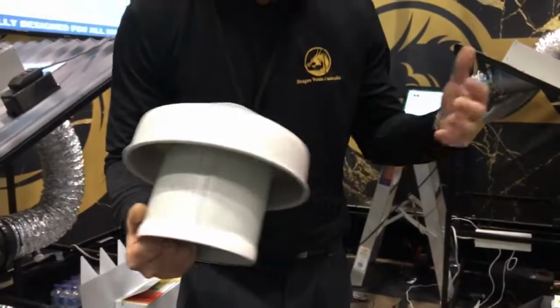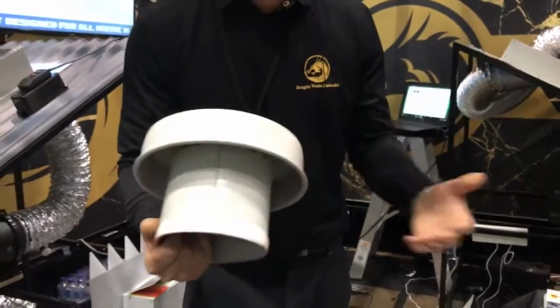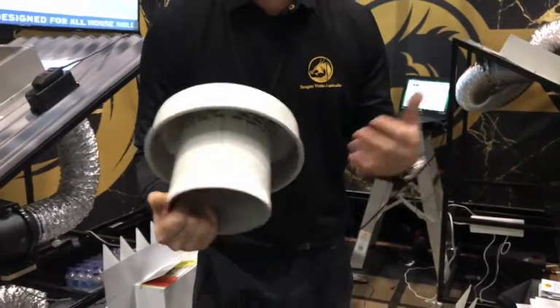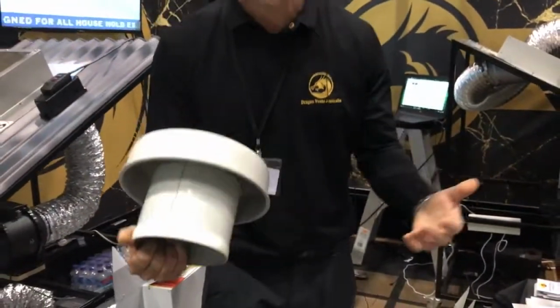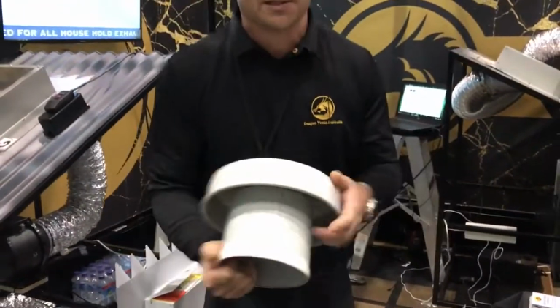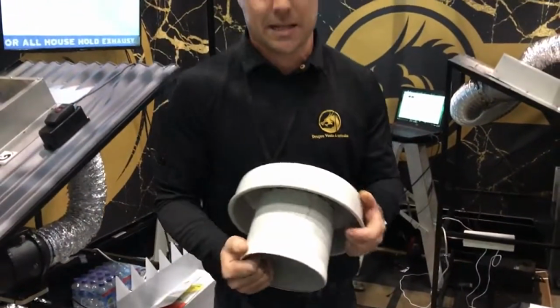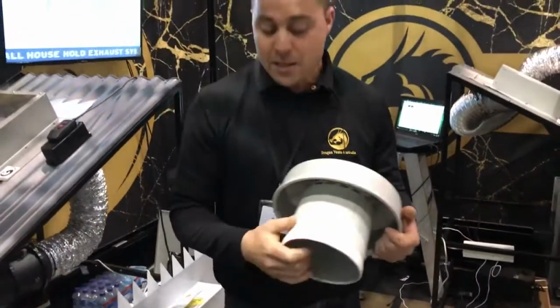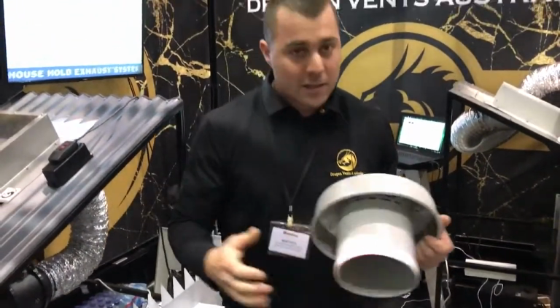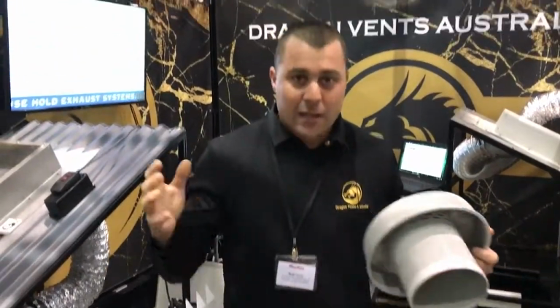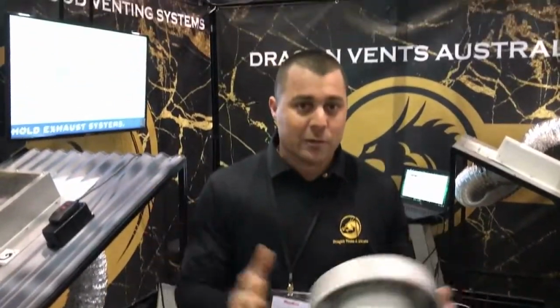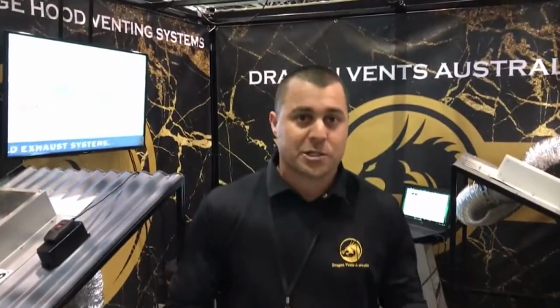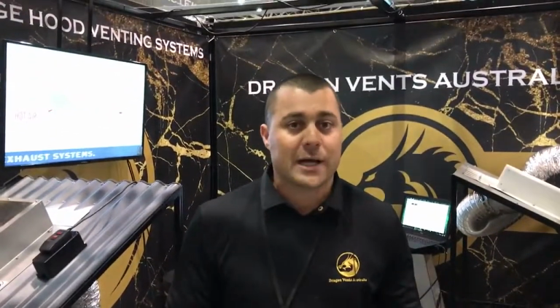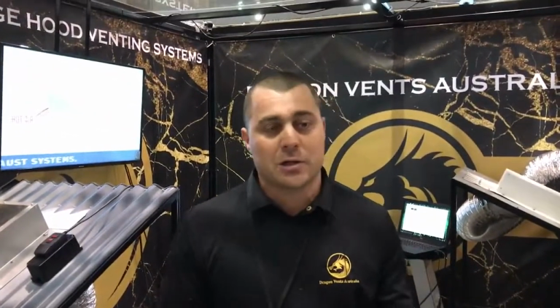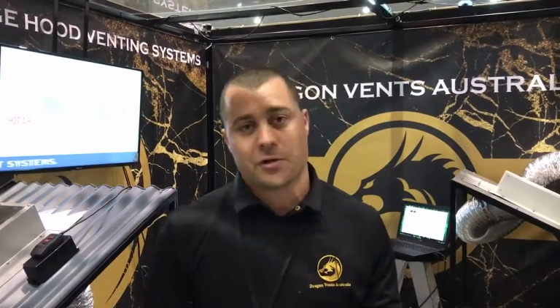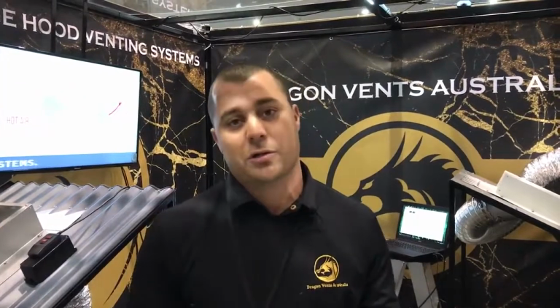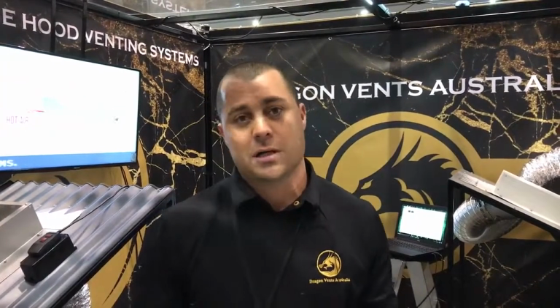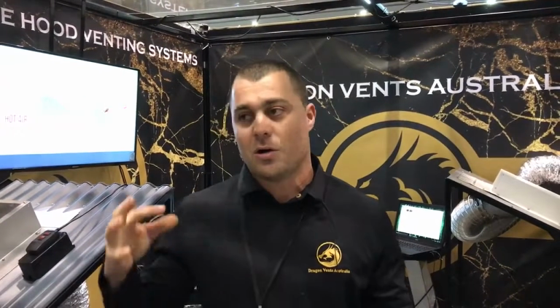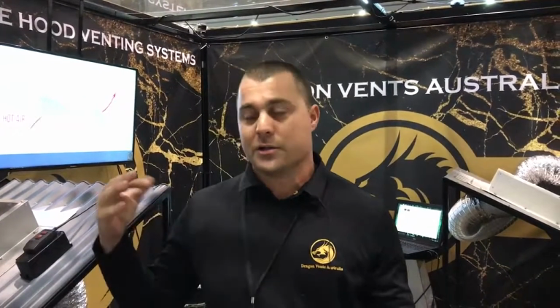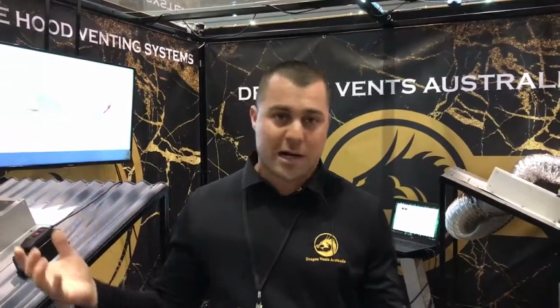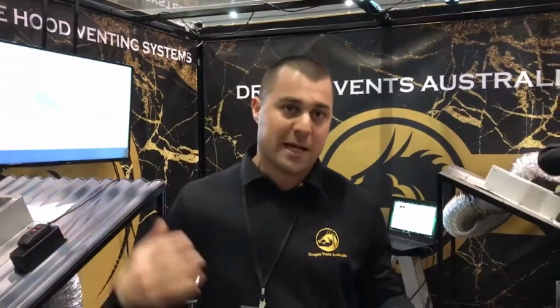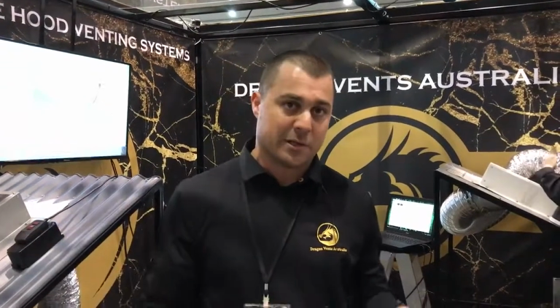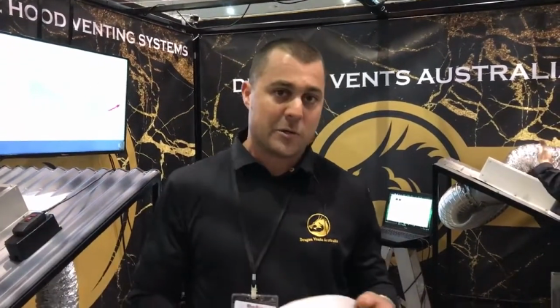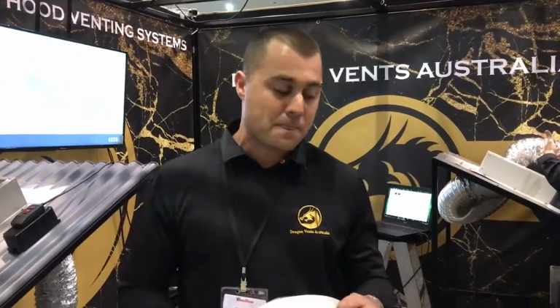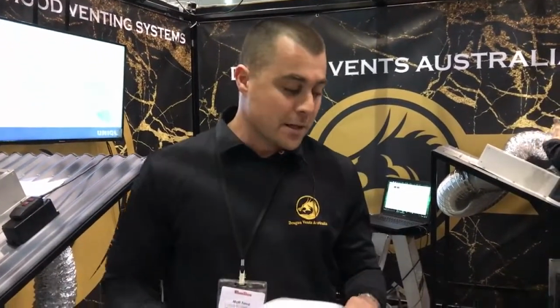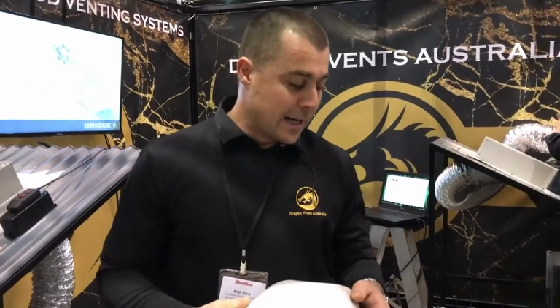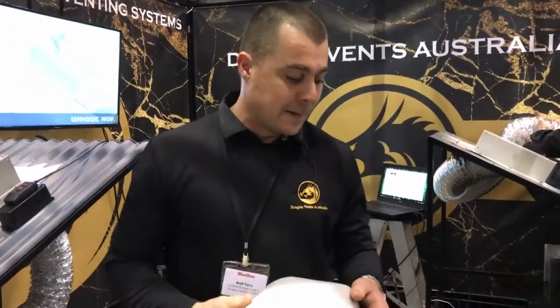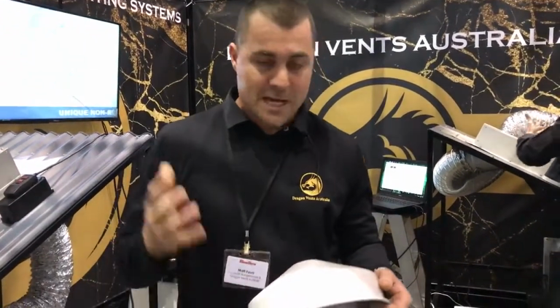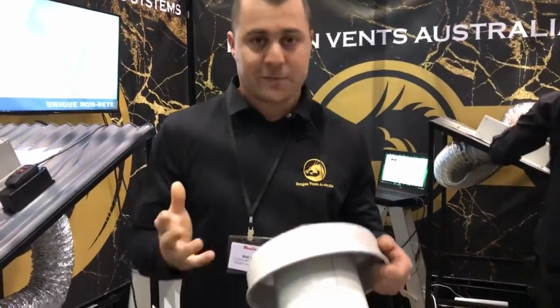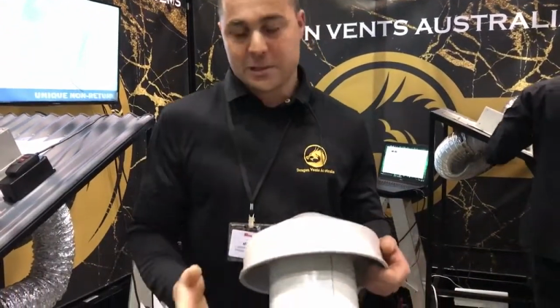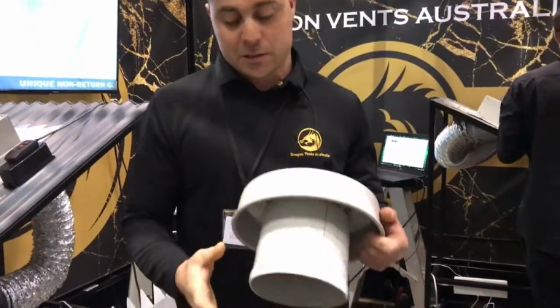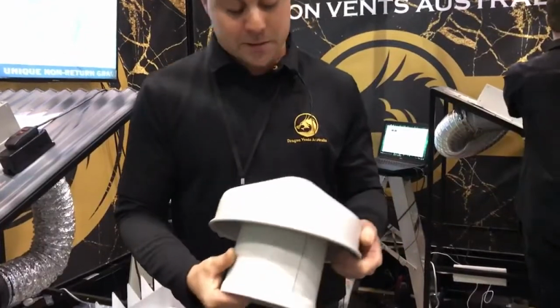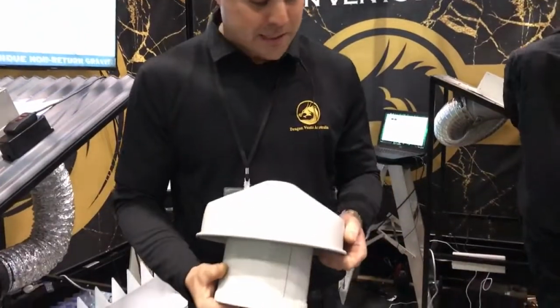Especially with the storms we're having today, we will be sure to have a lot of phone calls about drafts entering the home, dripping filters, all that sort of stuff.